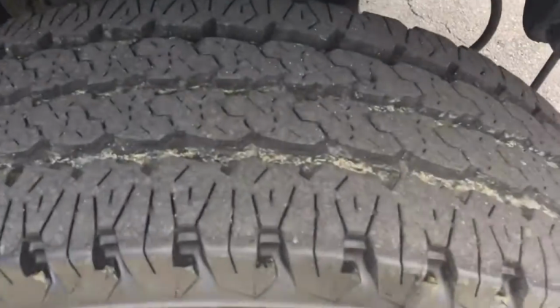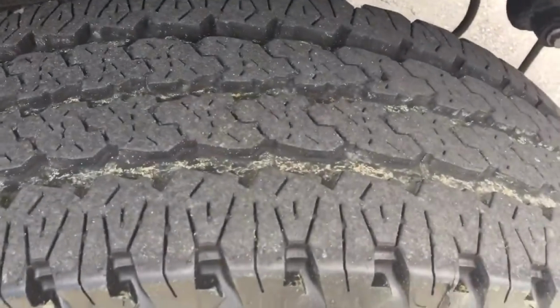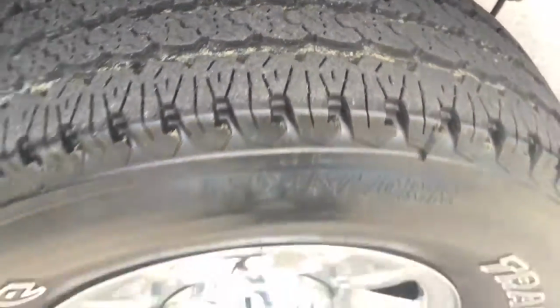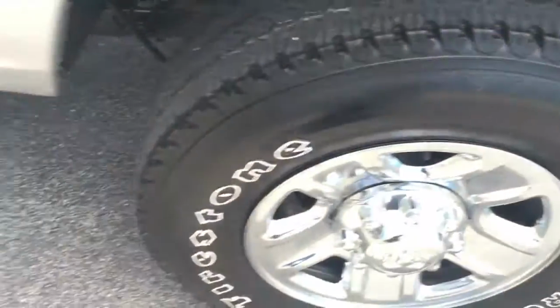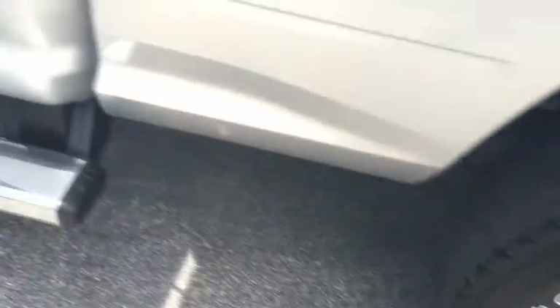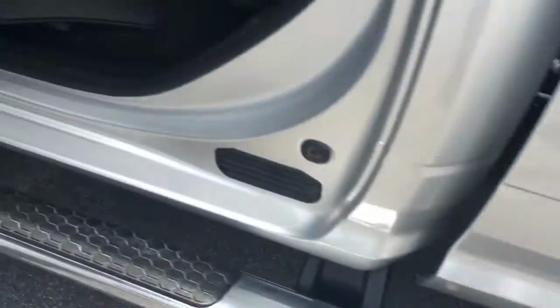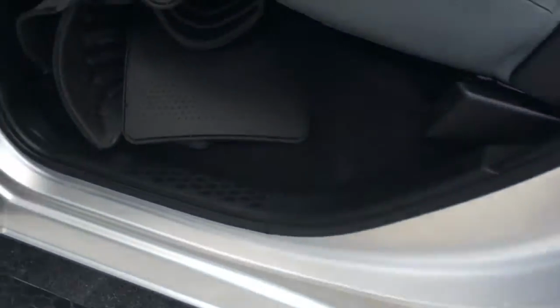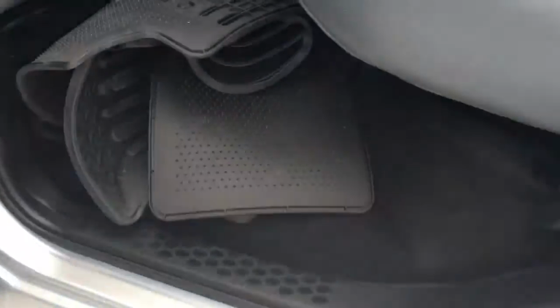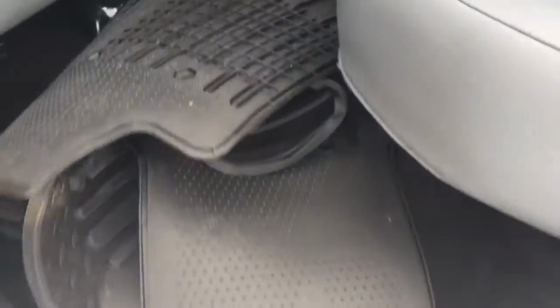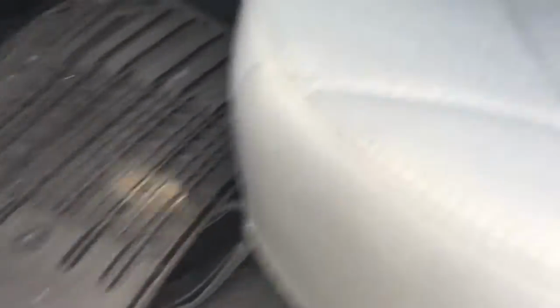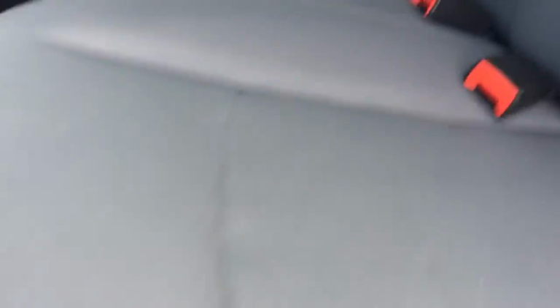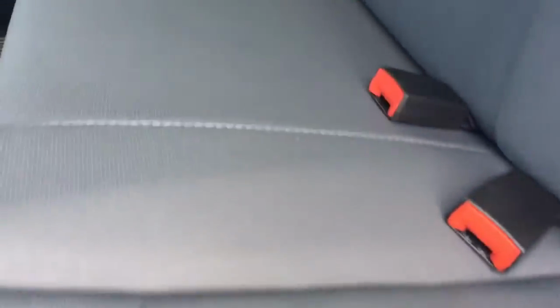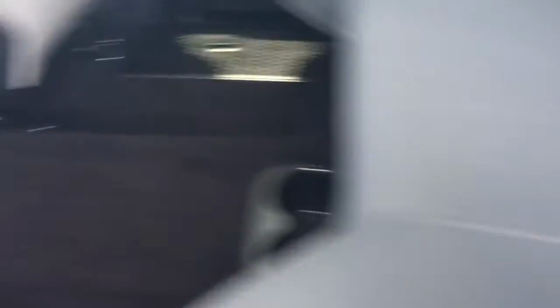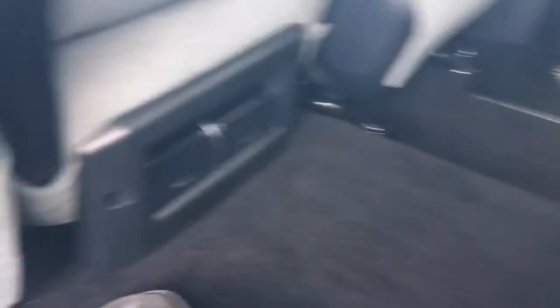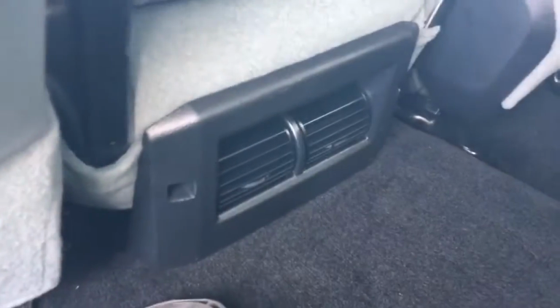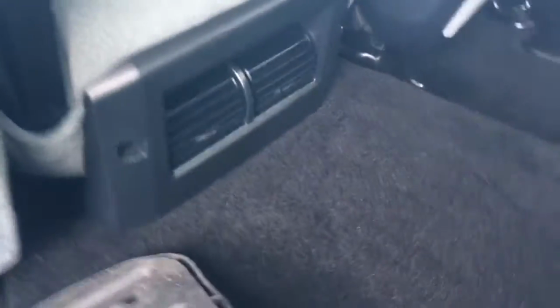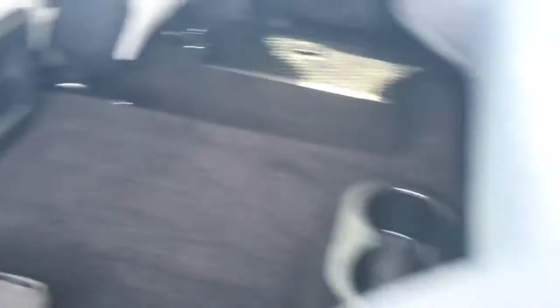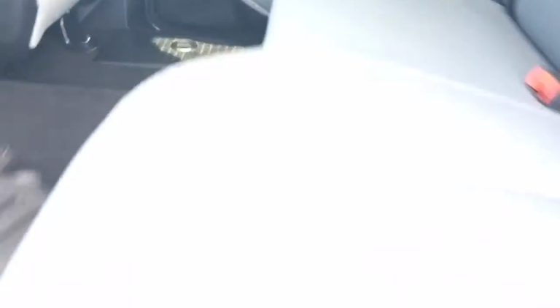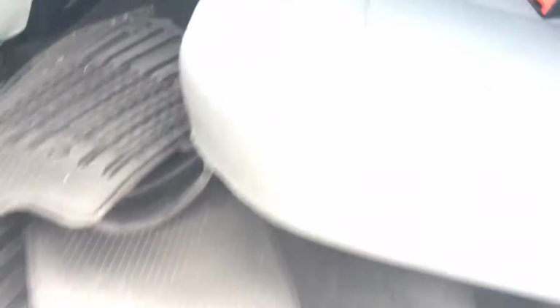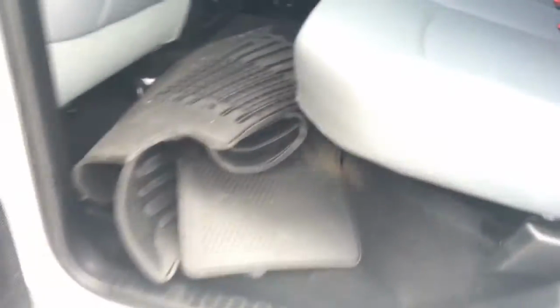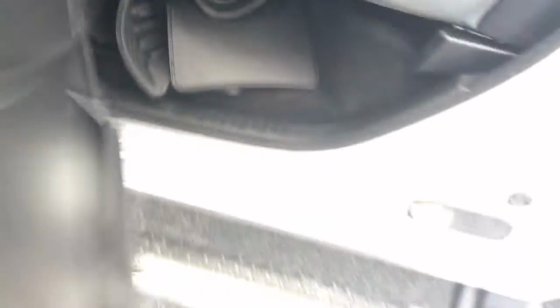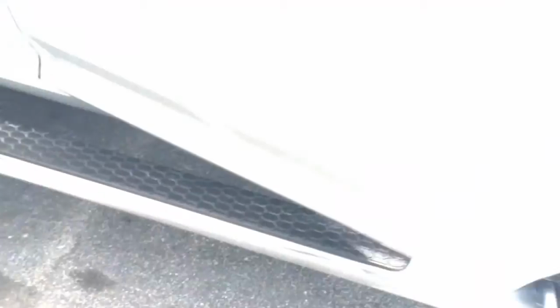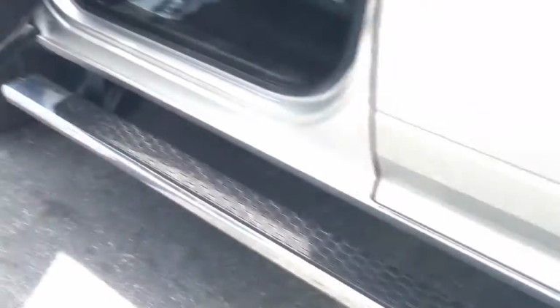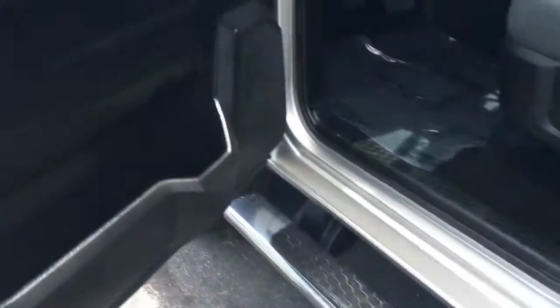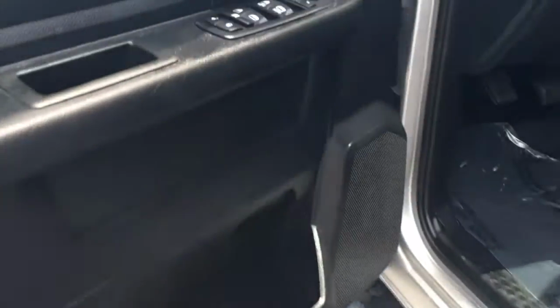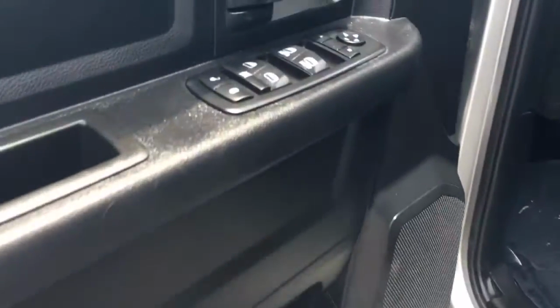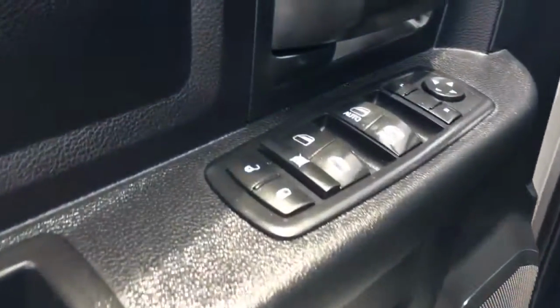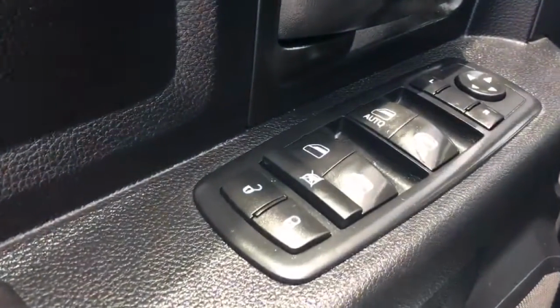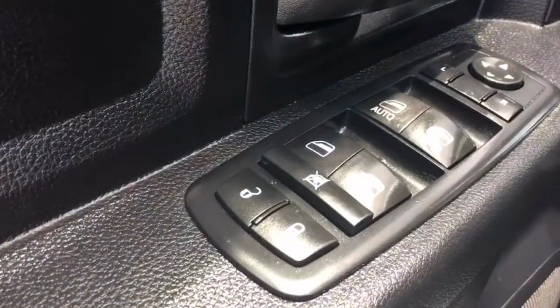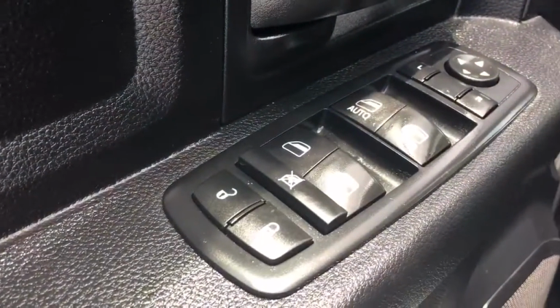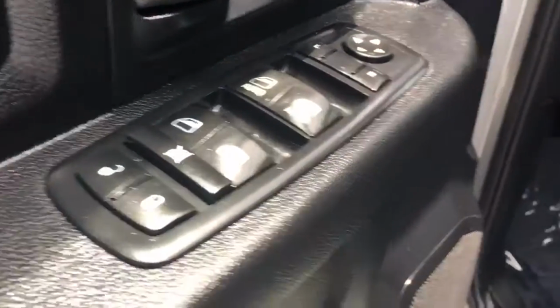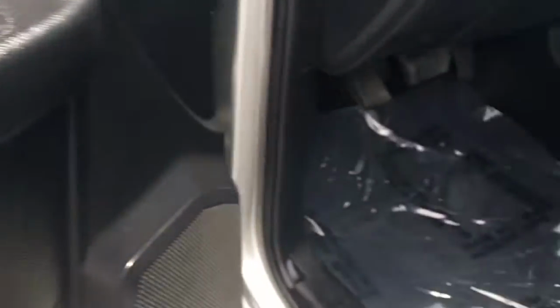Tires are in great shape. All weather floor mats, cloth seating, rear AC vents. It also comes equipped with power locks, power windows, and power side view mirrors.